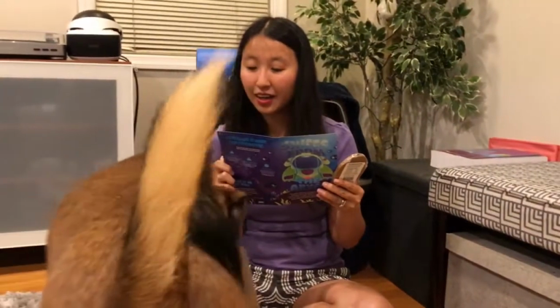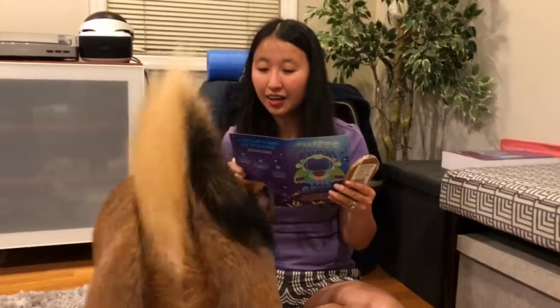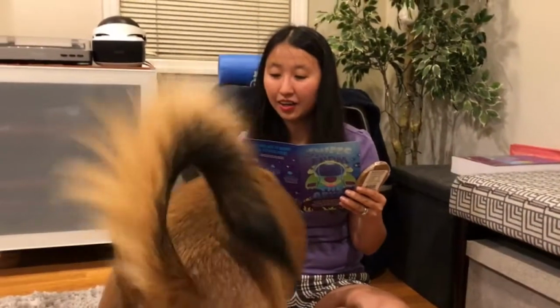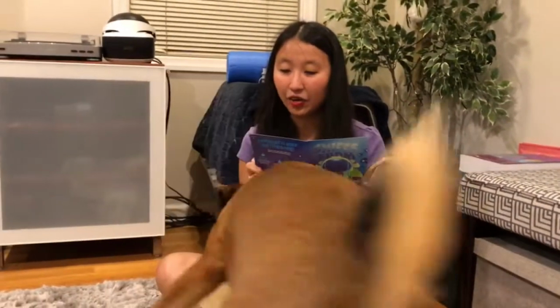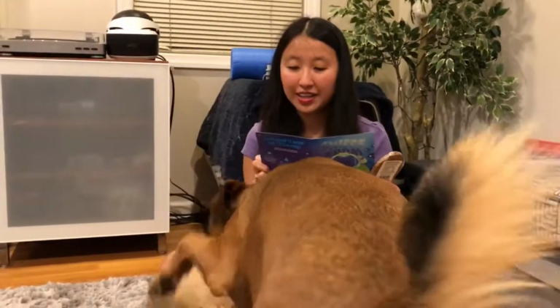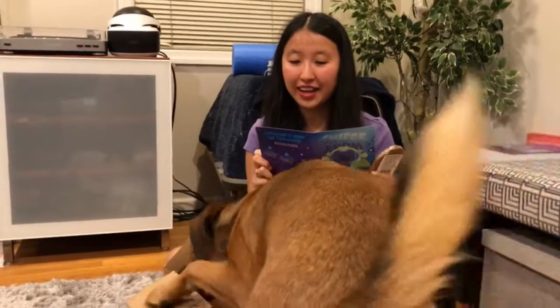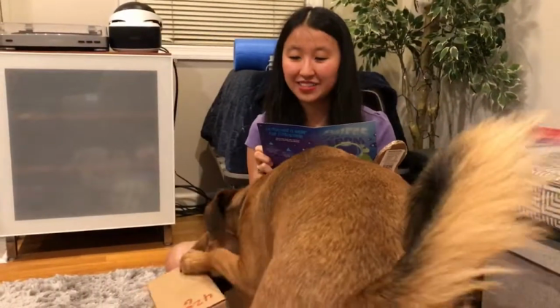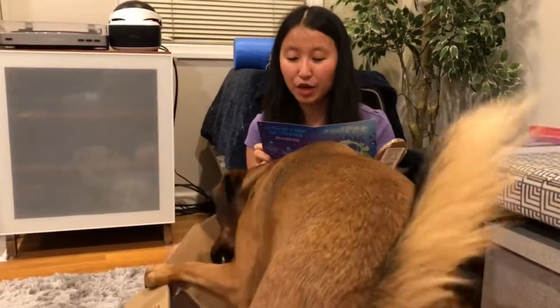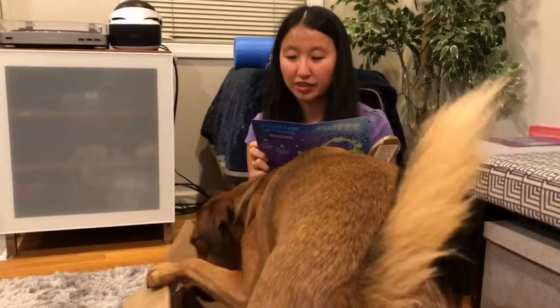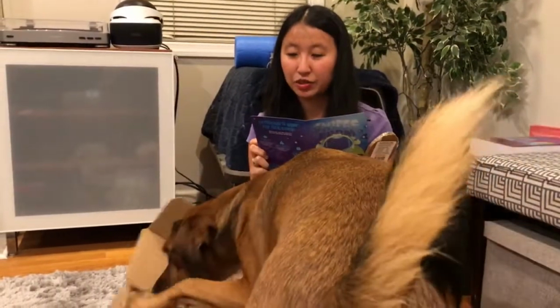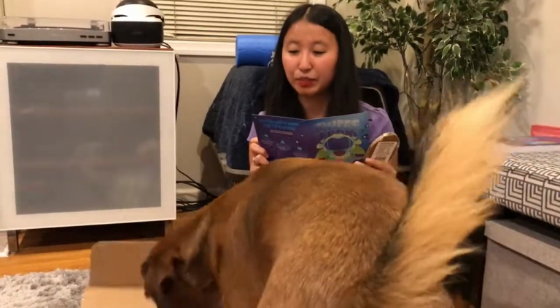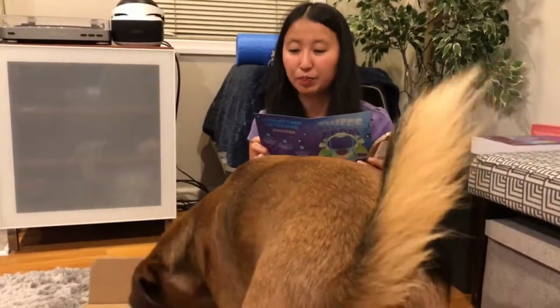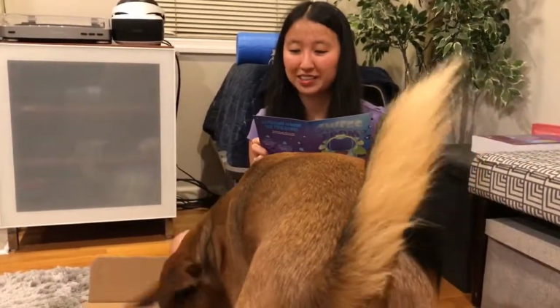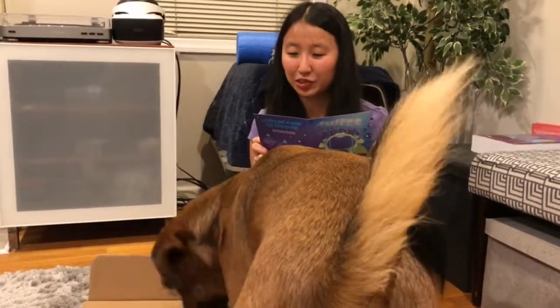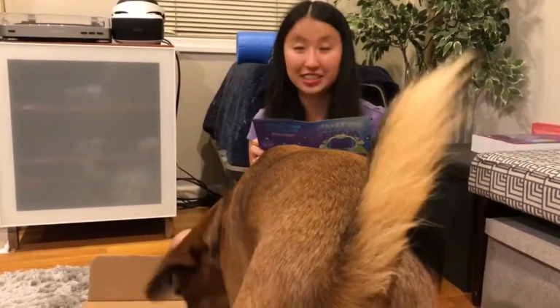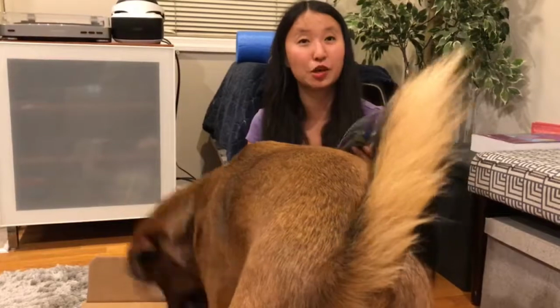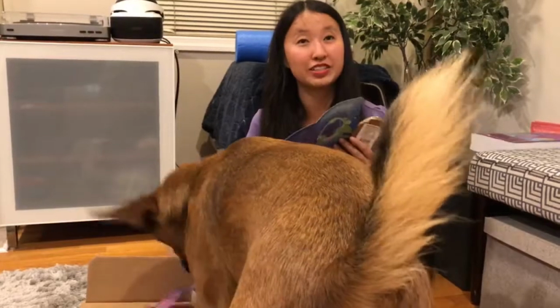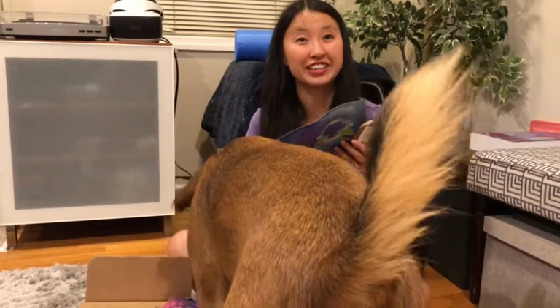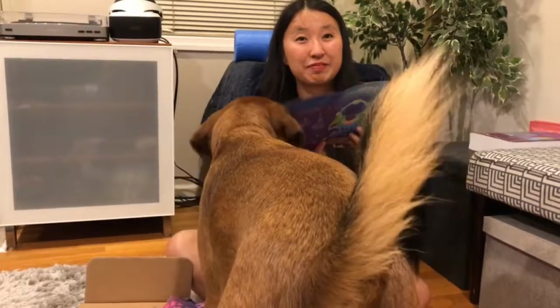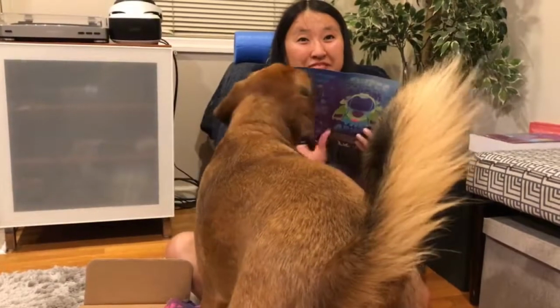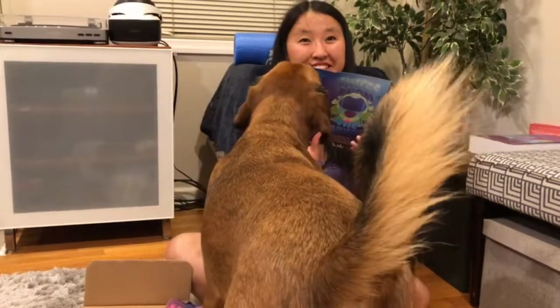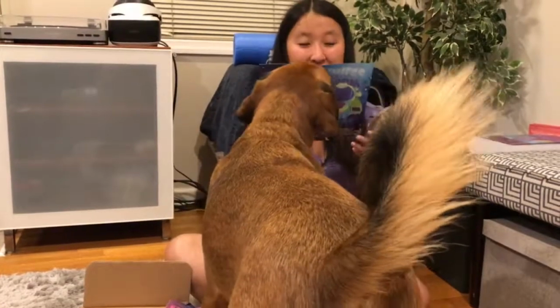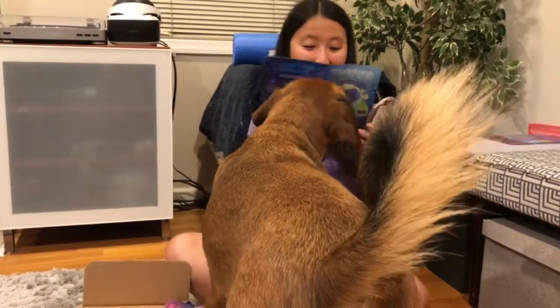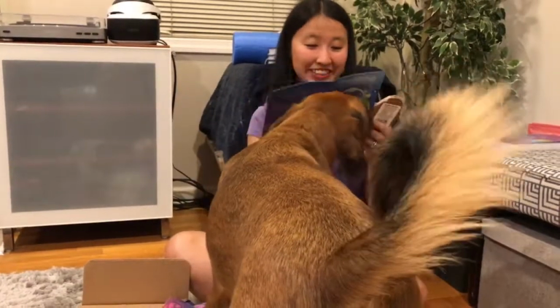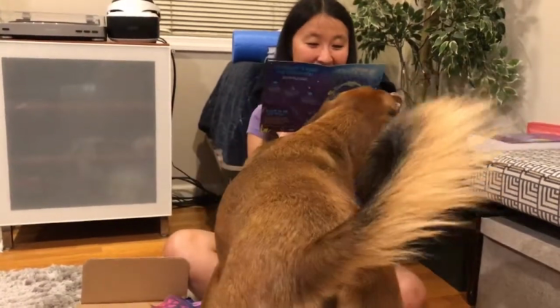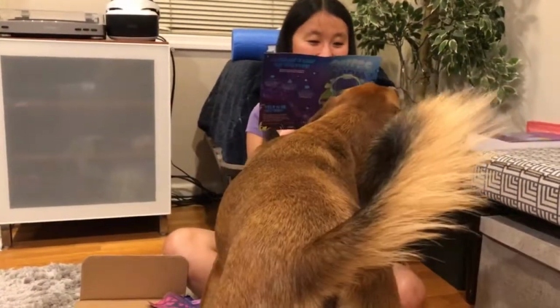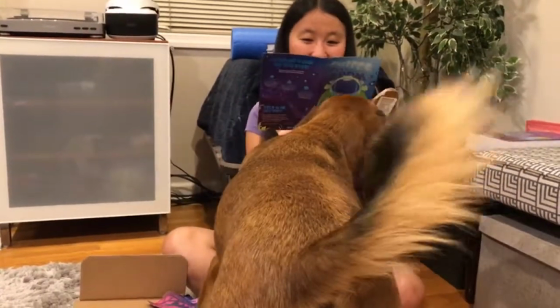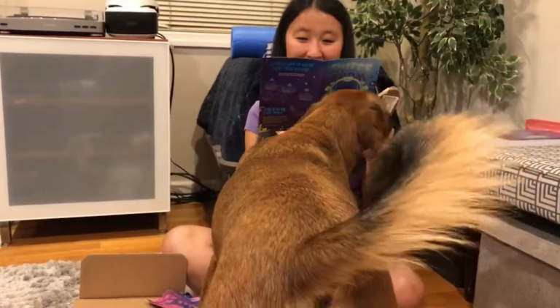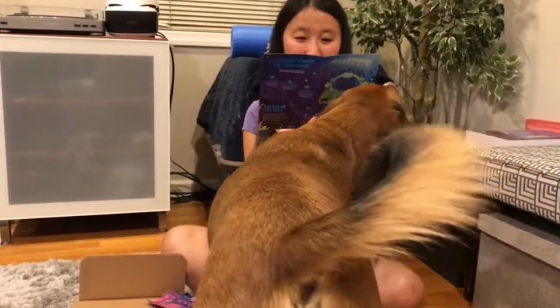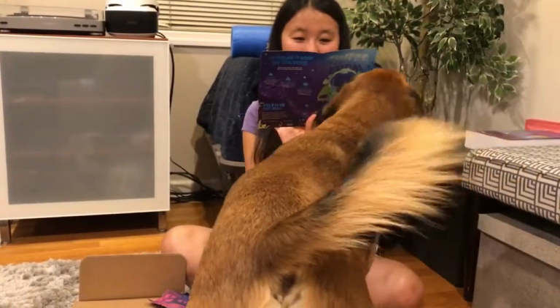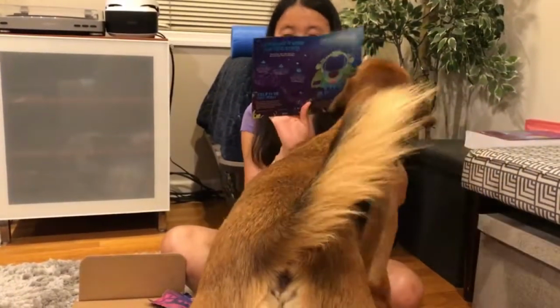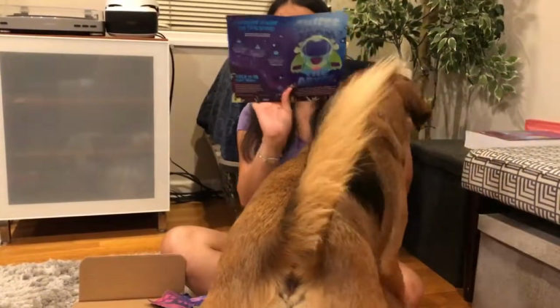The eyes of the BarkBox toys glow in the dark. We should try that out later. That's cool though.